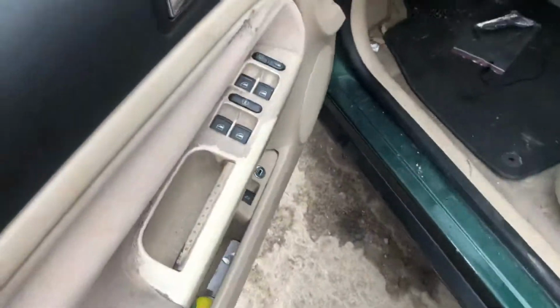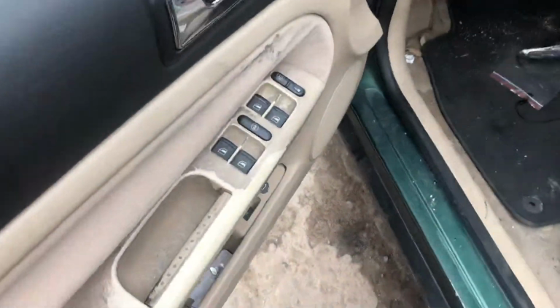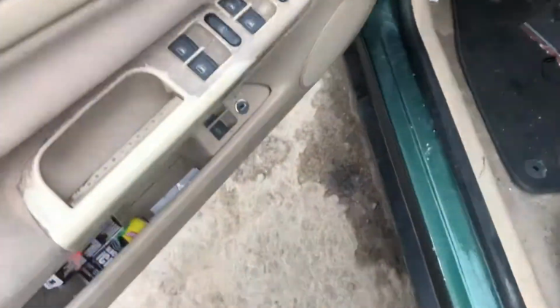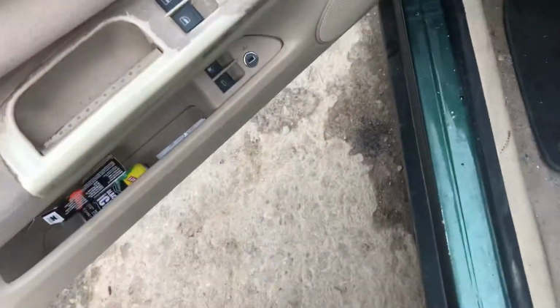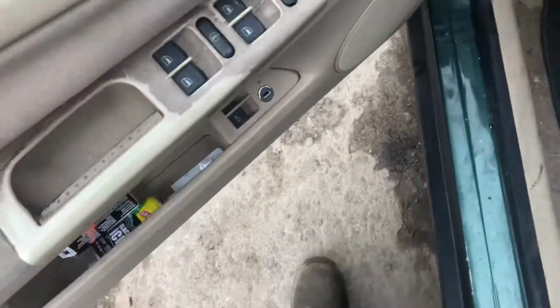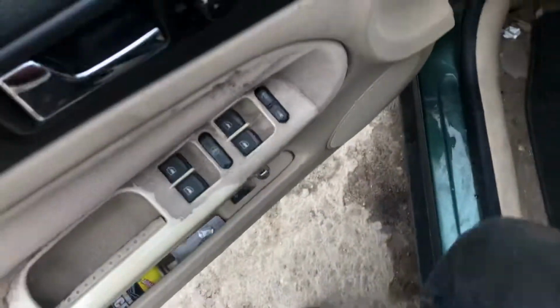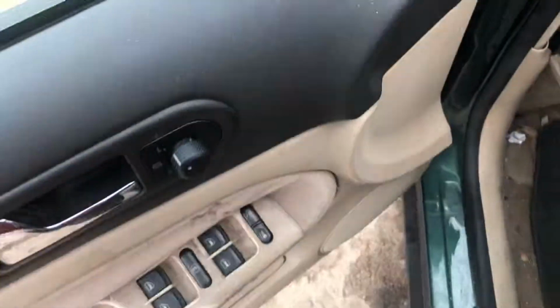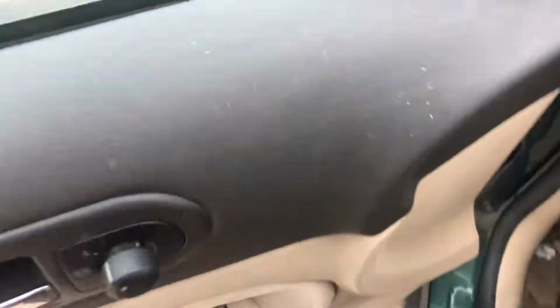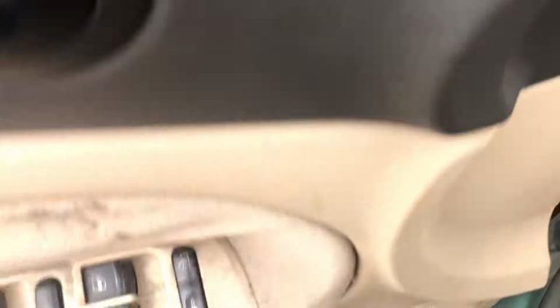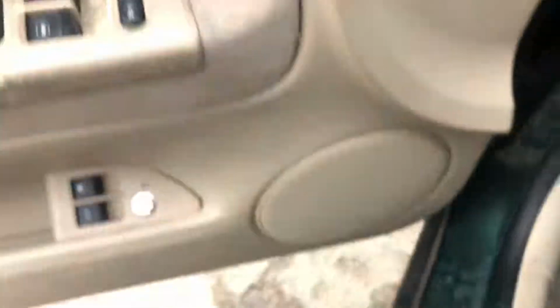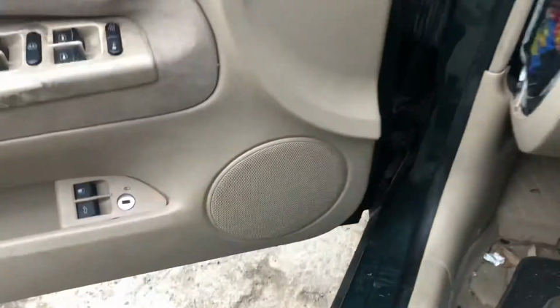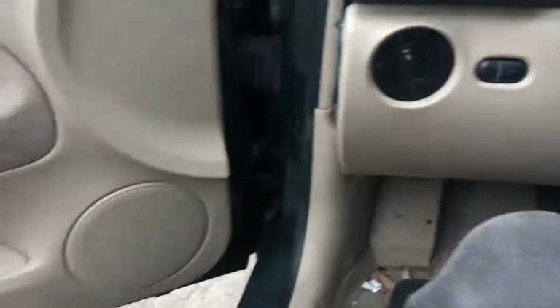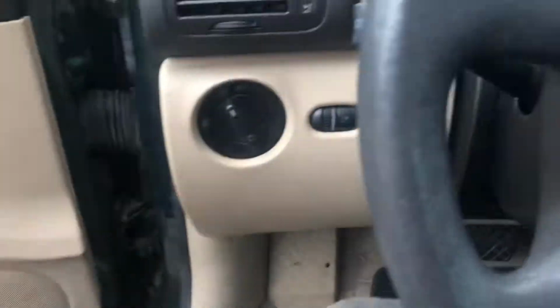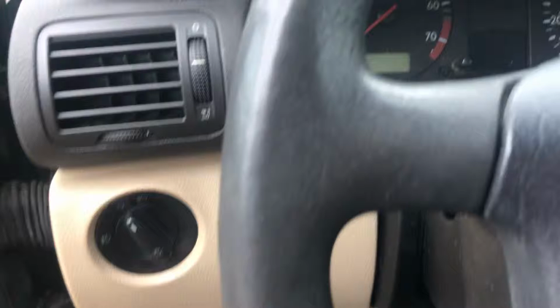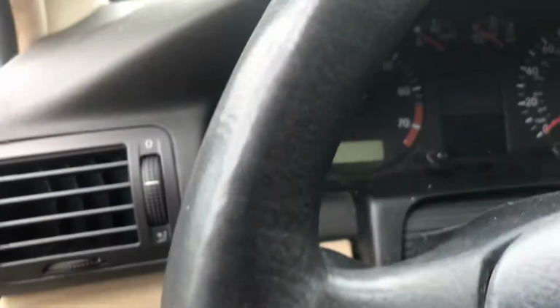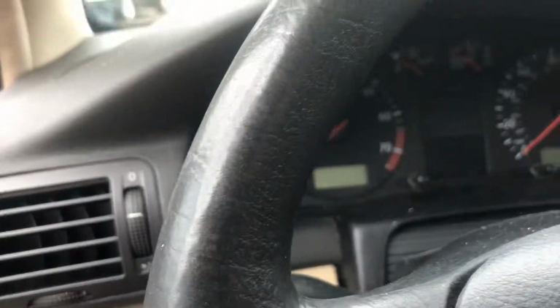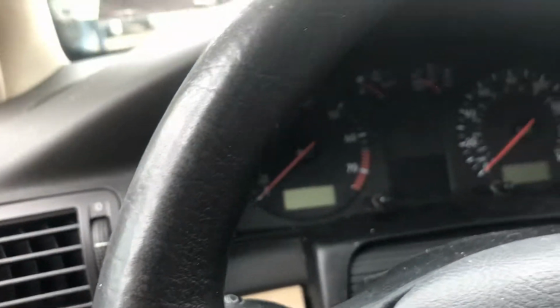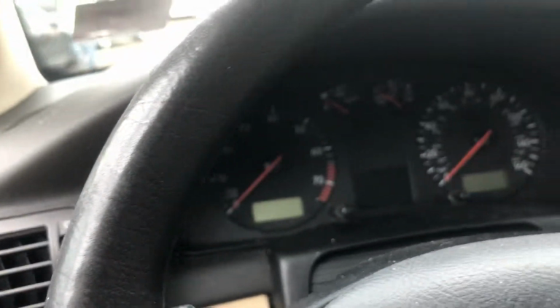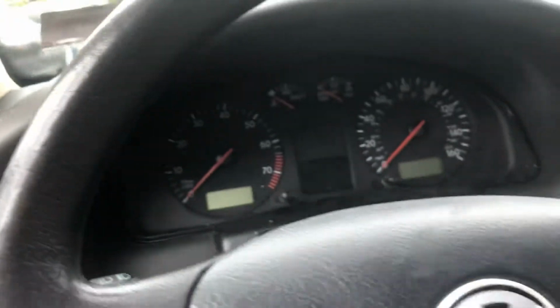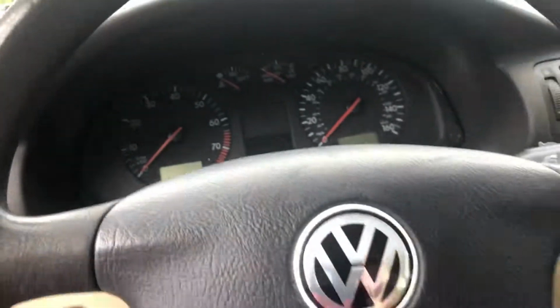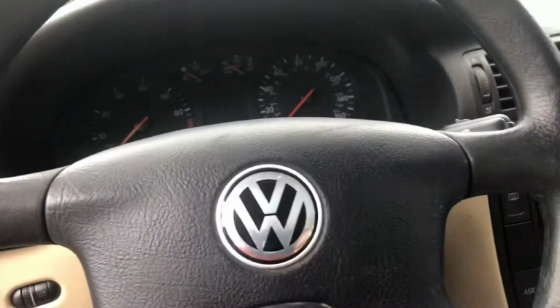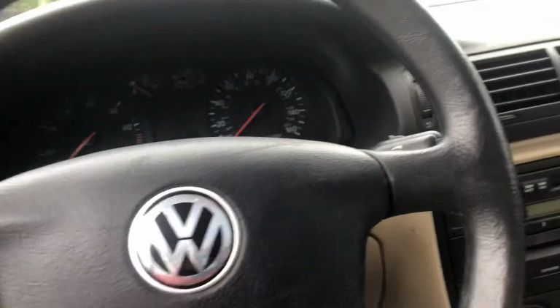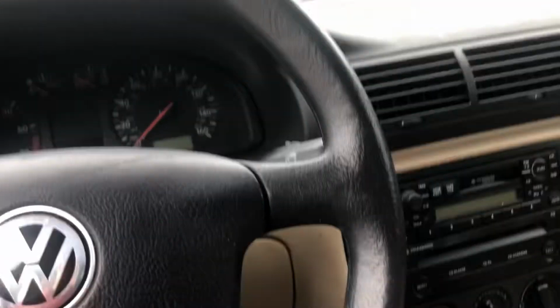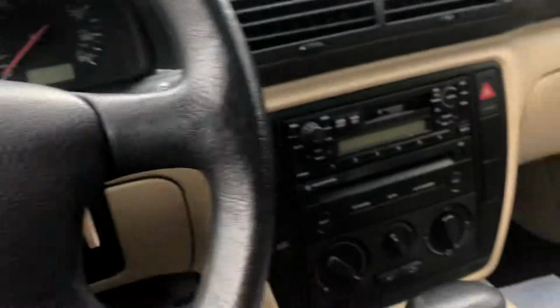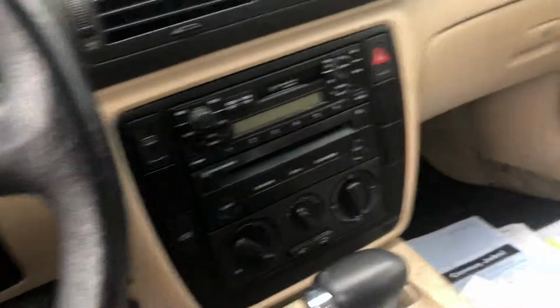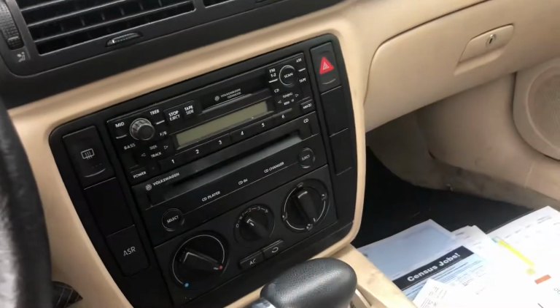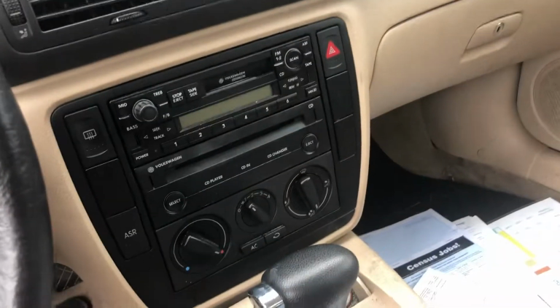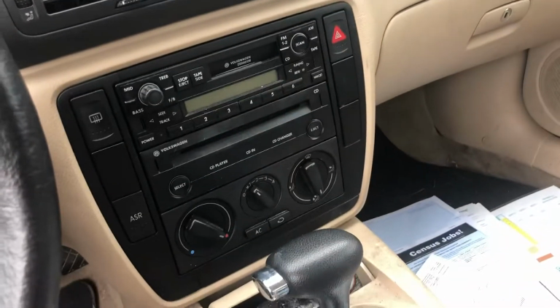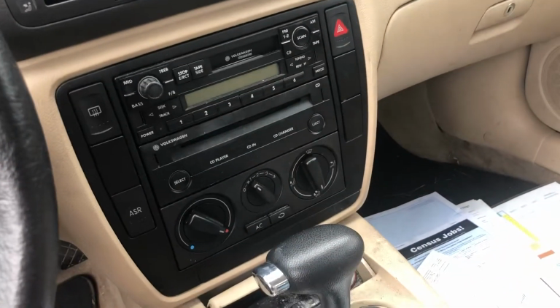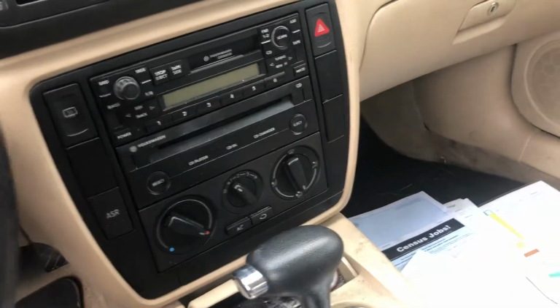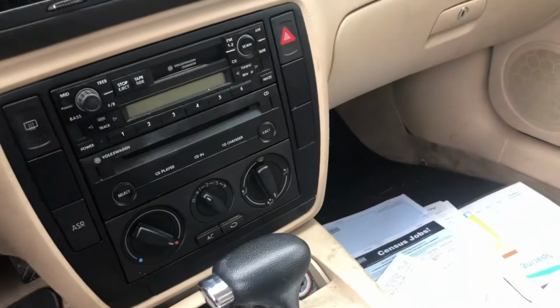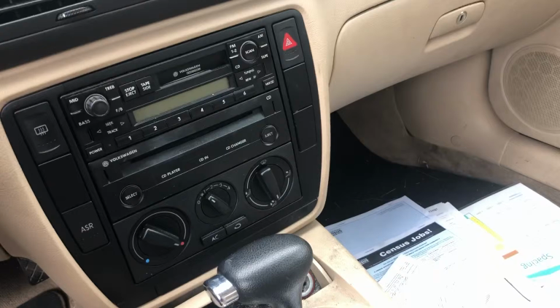Power windows. Here's your radio, your heat and AC.